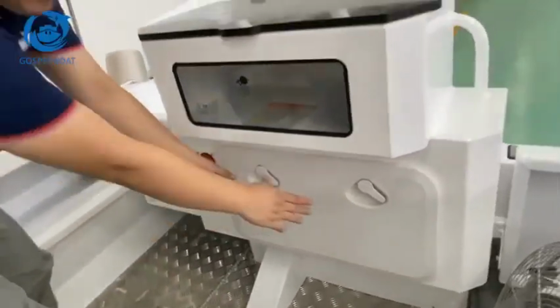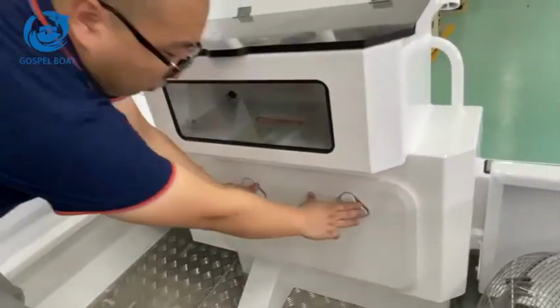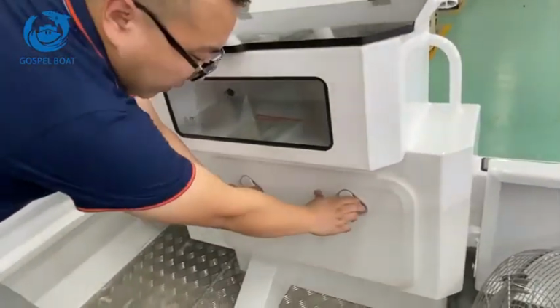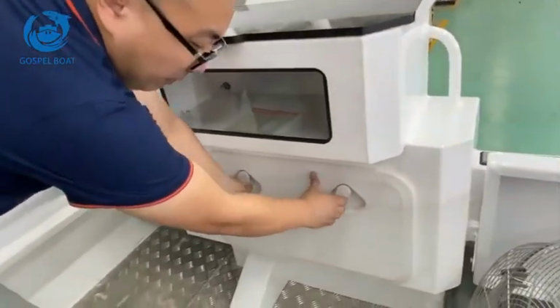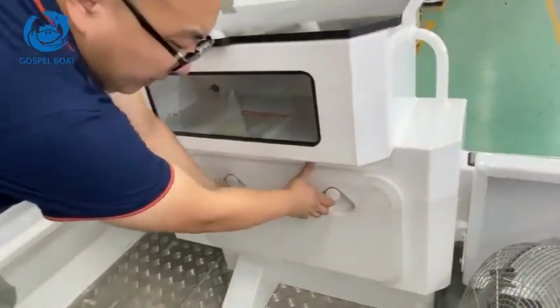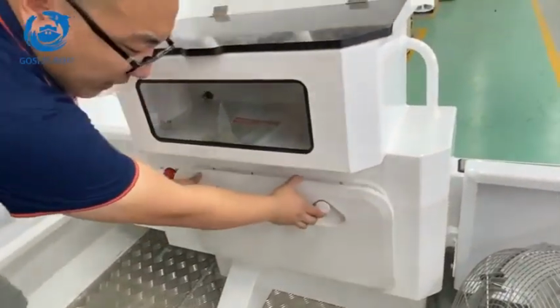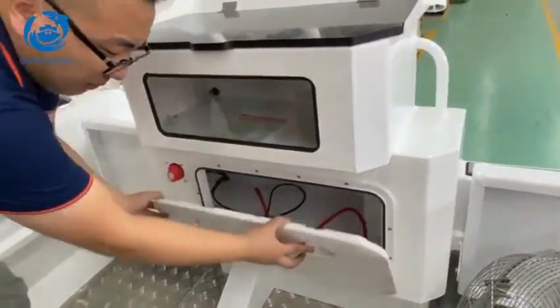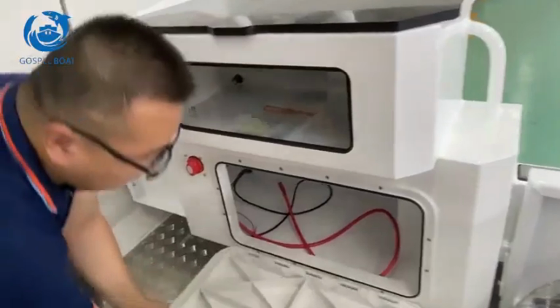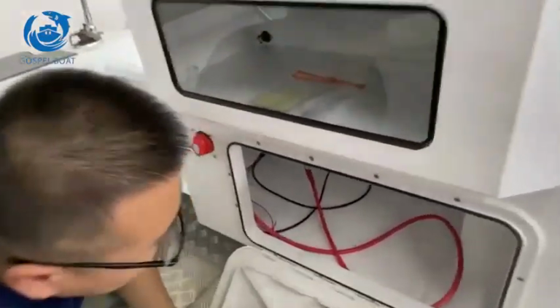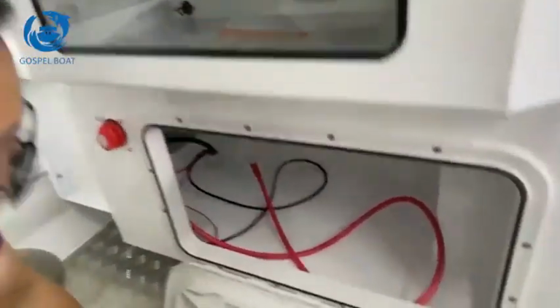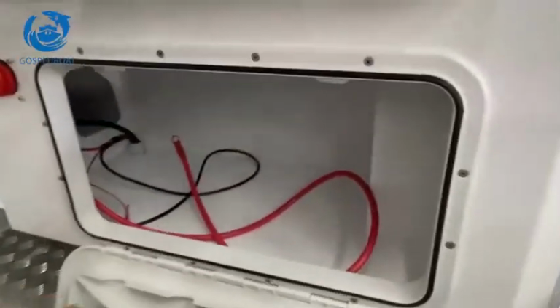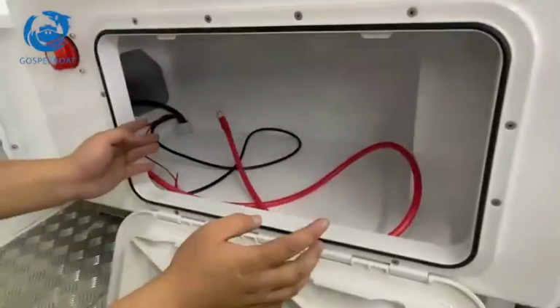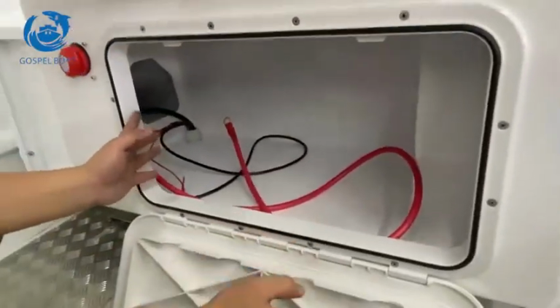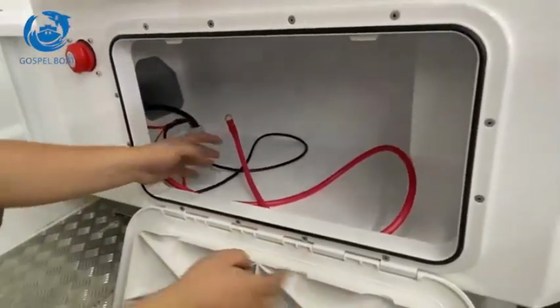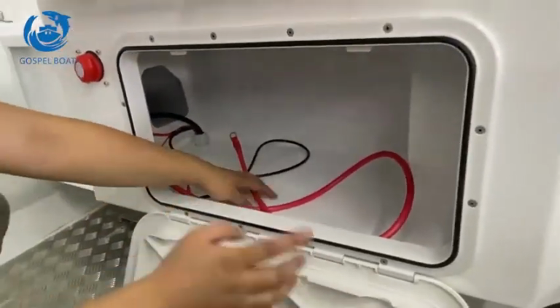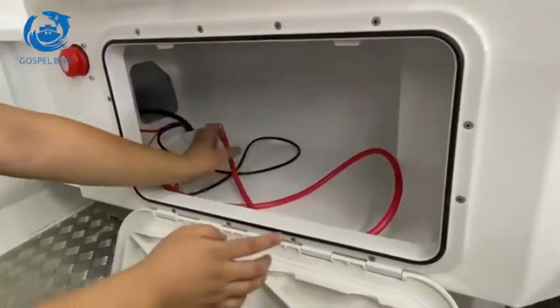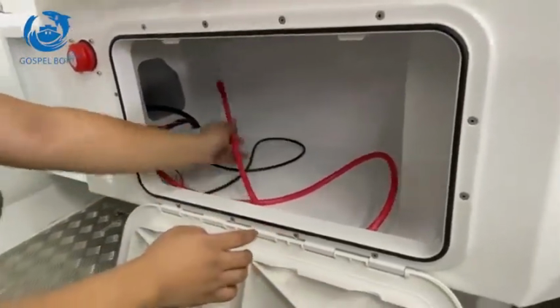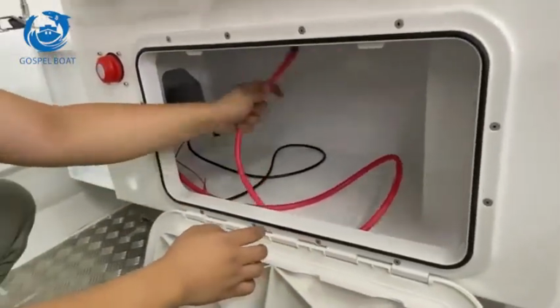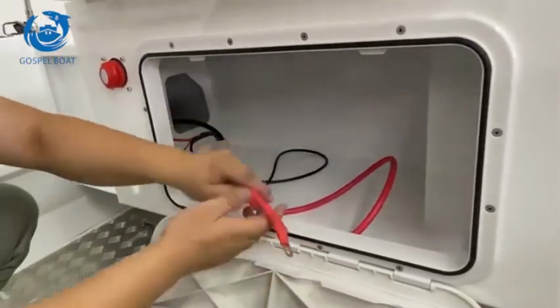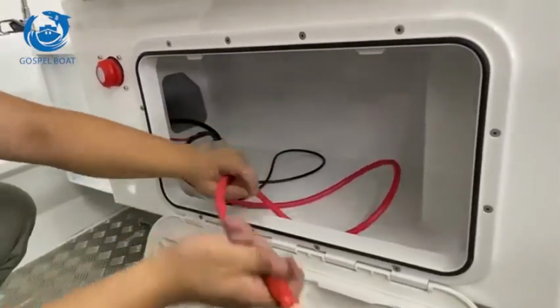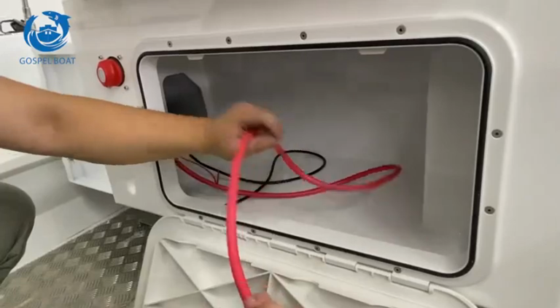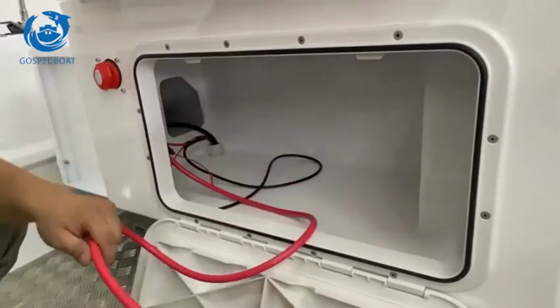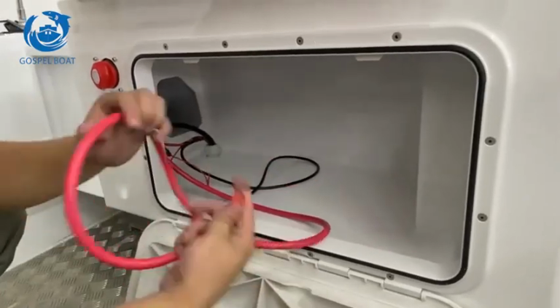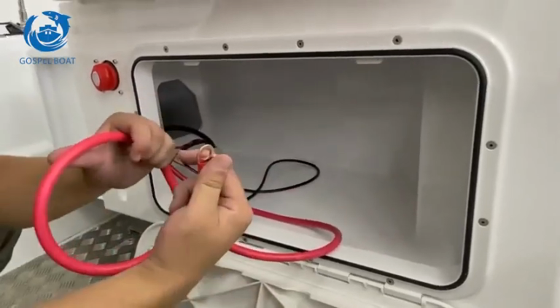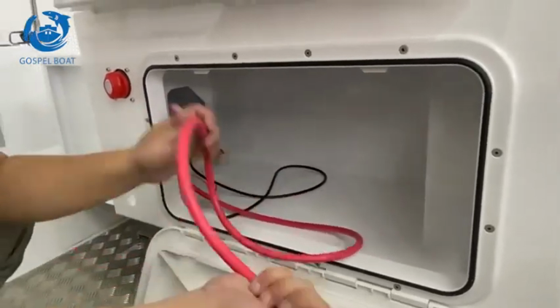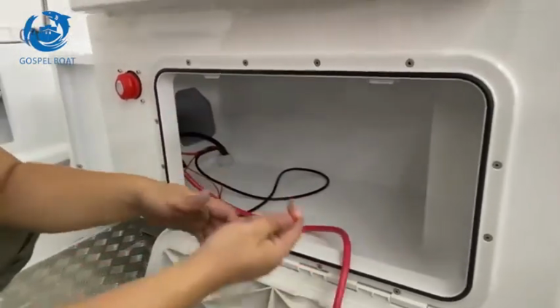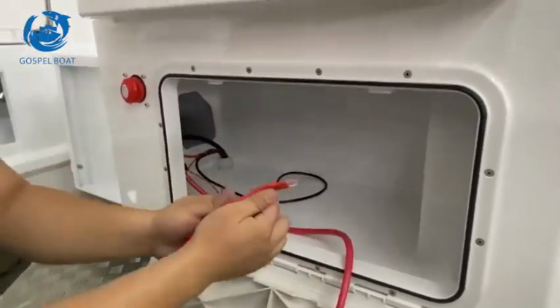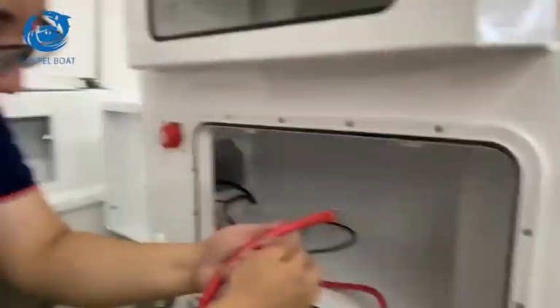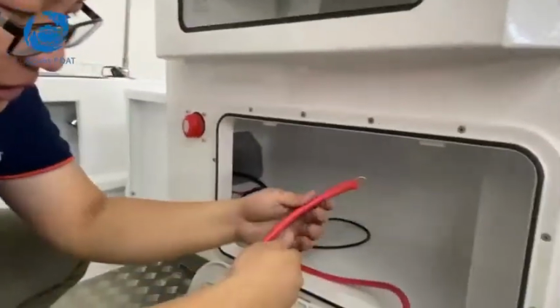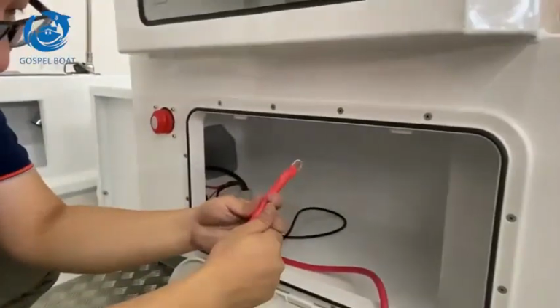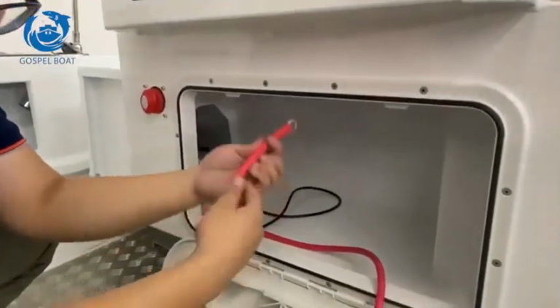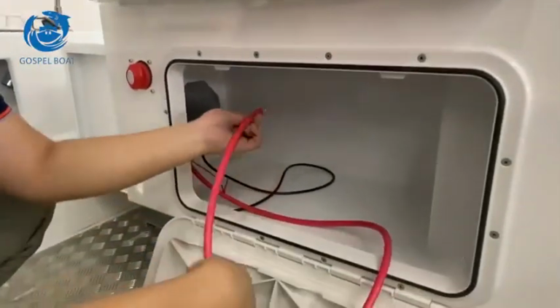This one is a big battery box. This one is big enough to fit two batteries, and we provide the wires. It's very strong, high quality.